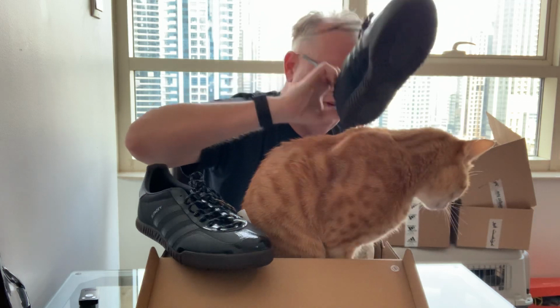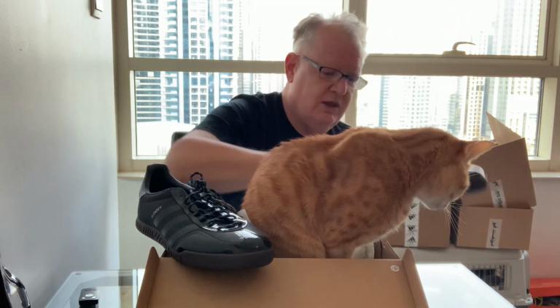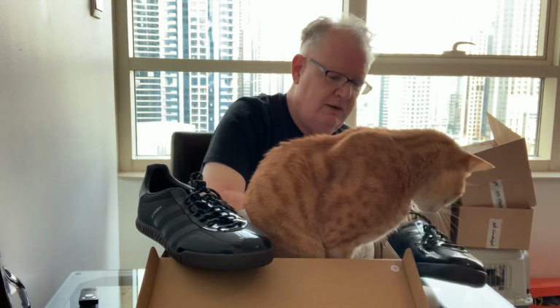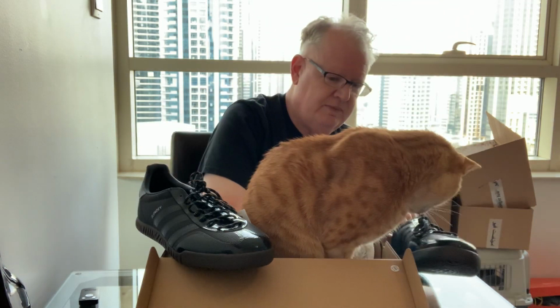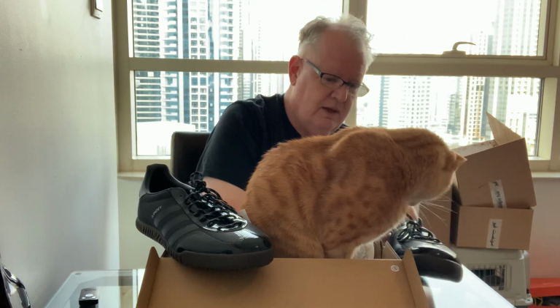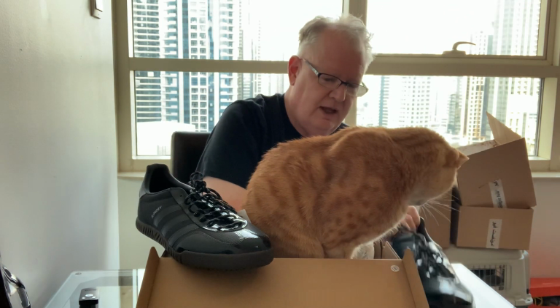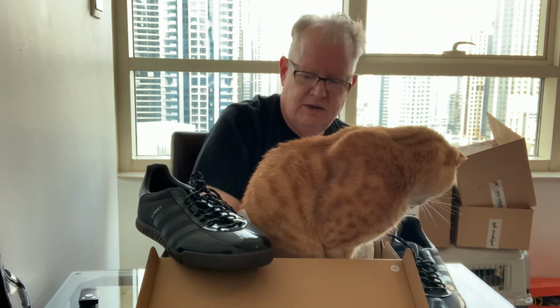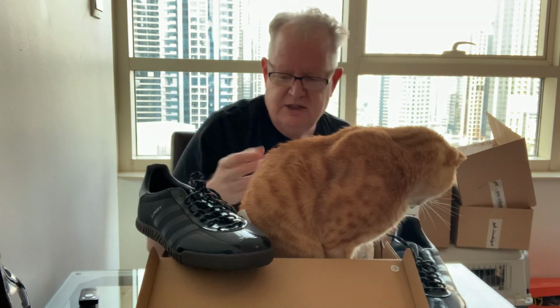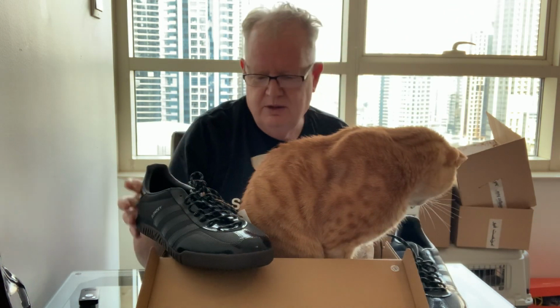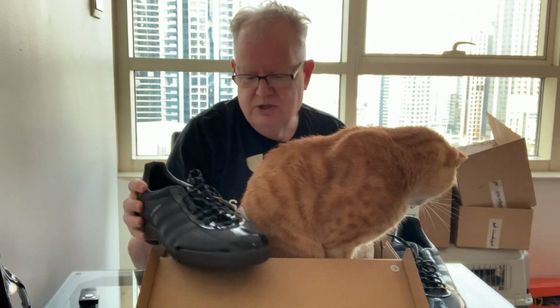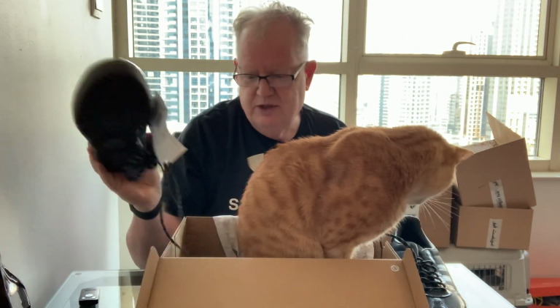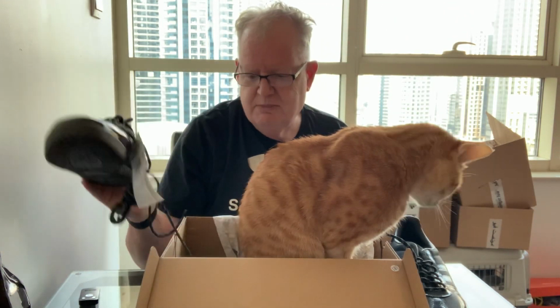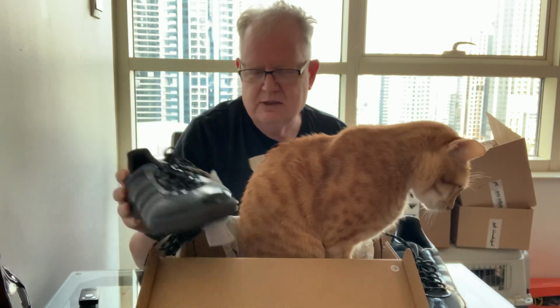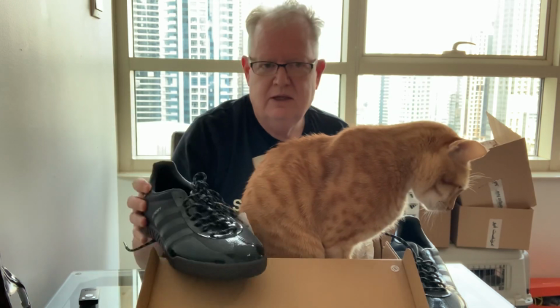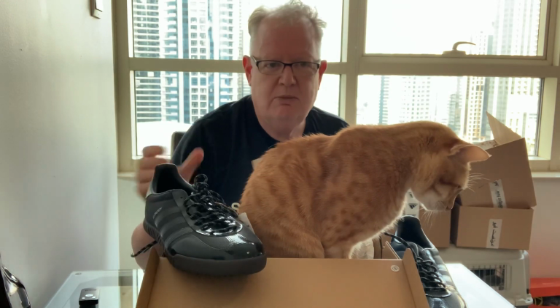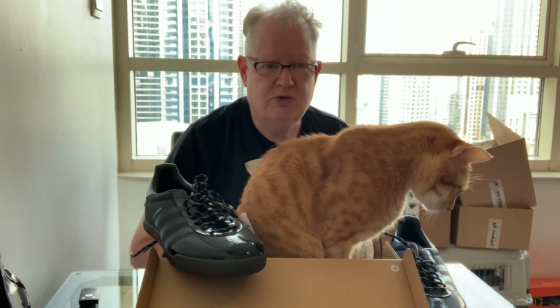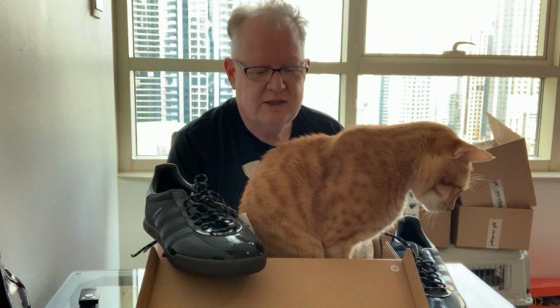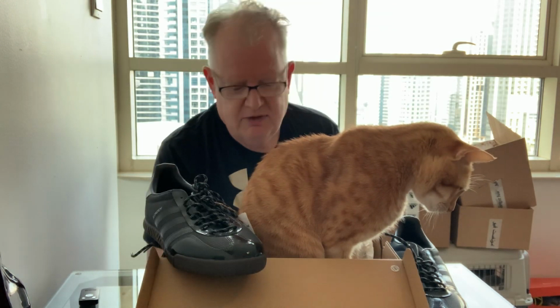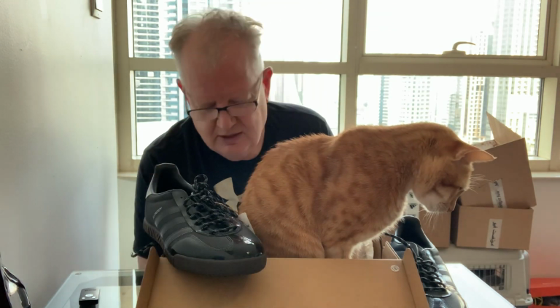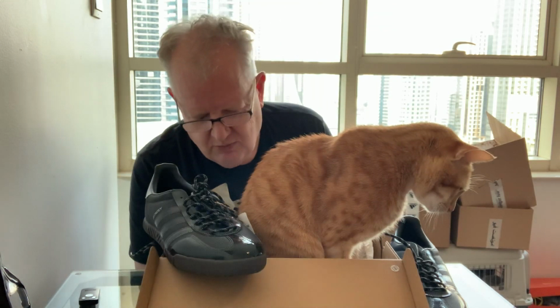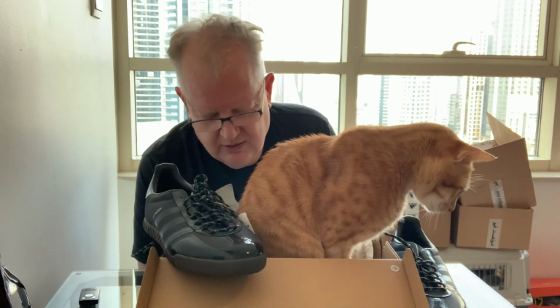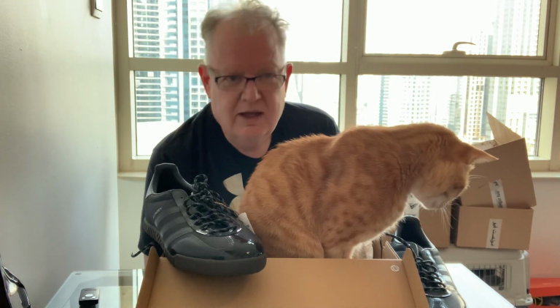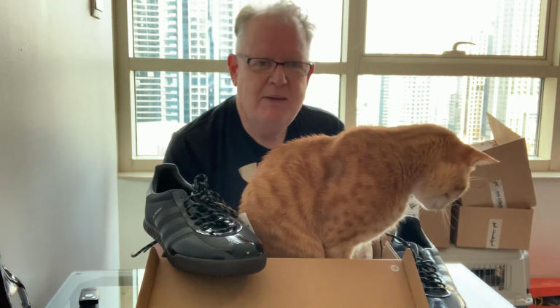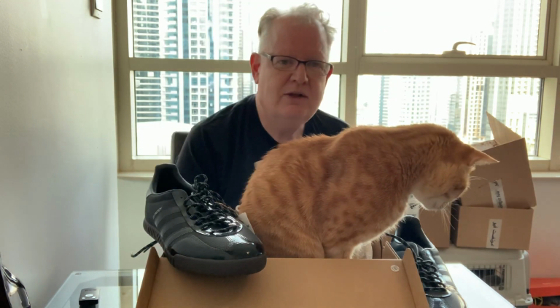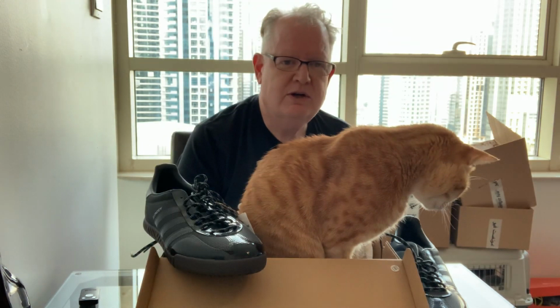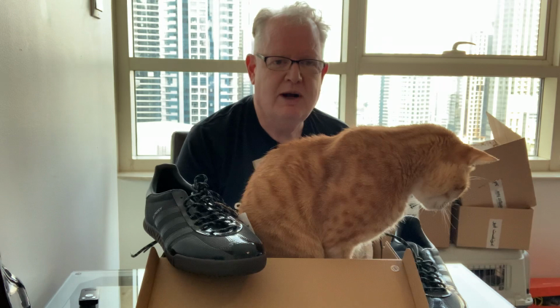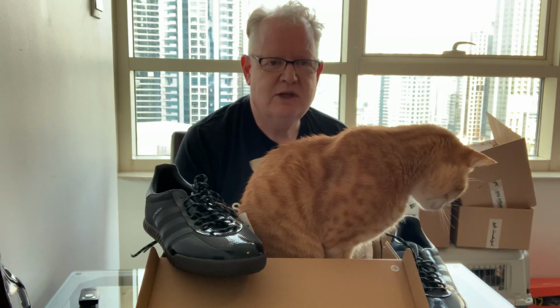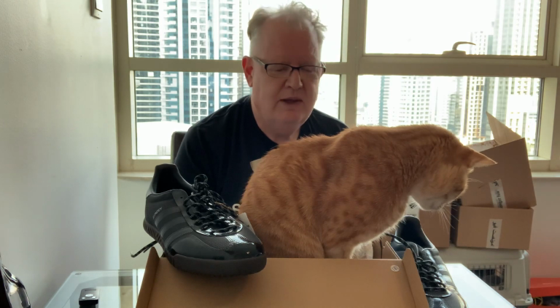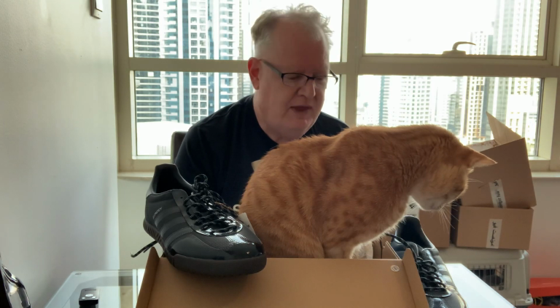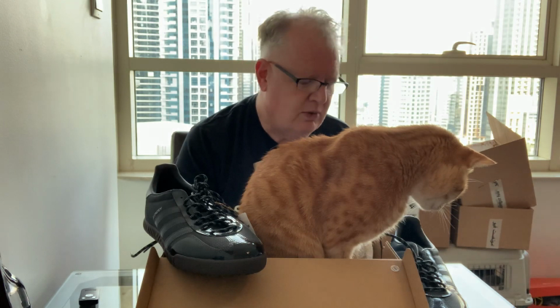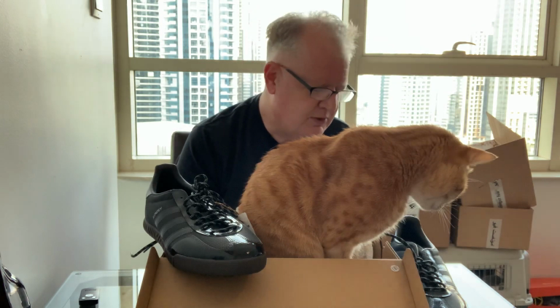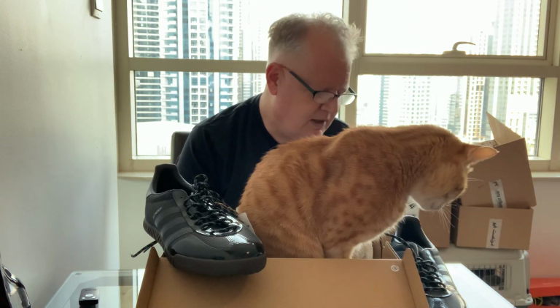Toby, what do you think, buddy? As you can tell, it's the traditional Adidas box — Toby approves the box. He's definitely going to be camping out in there until dinner time, probably.